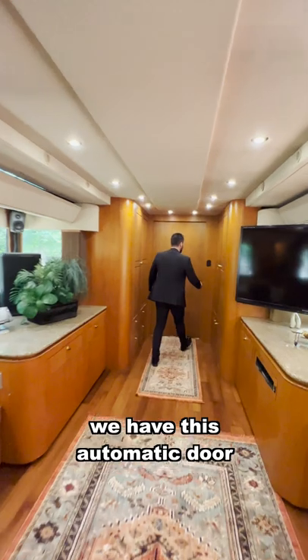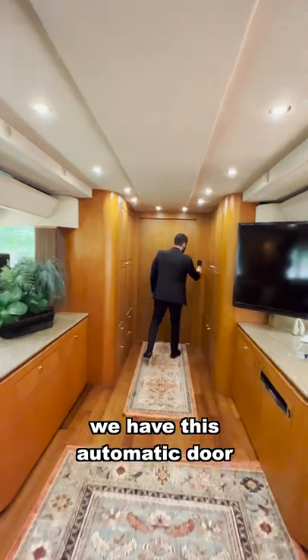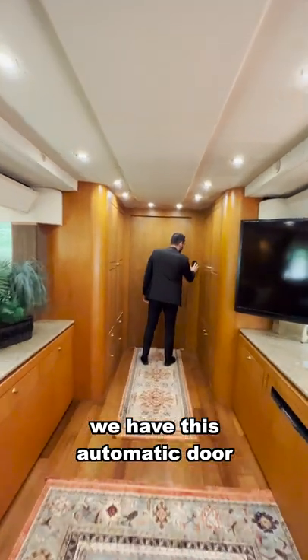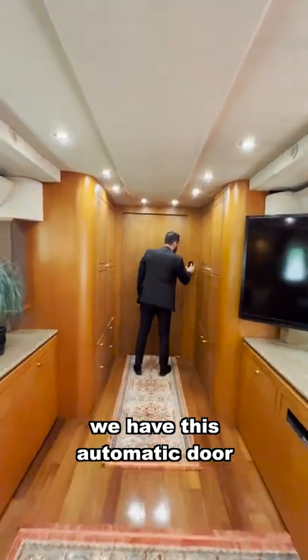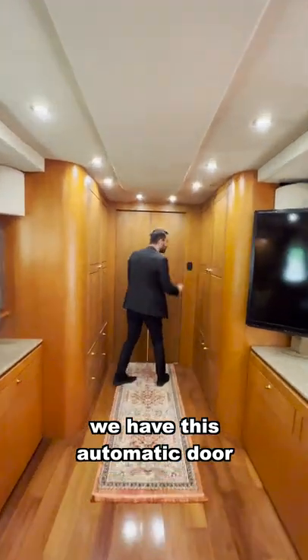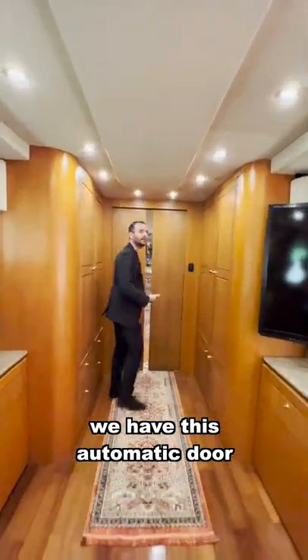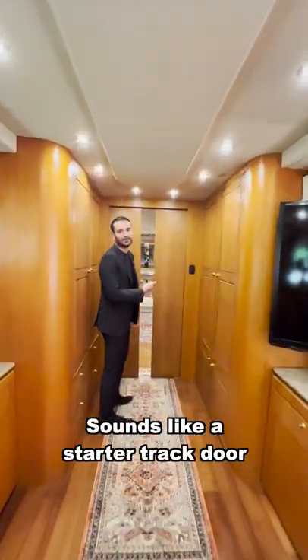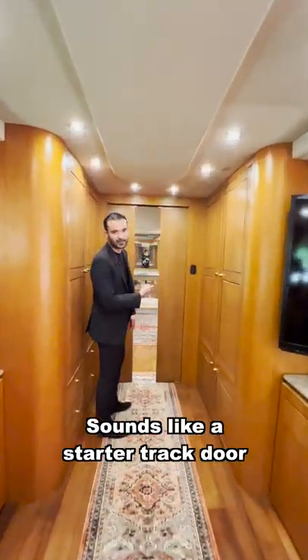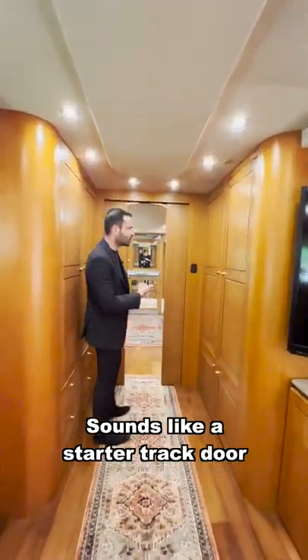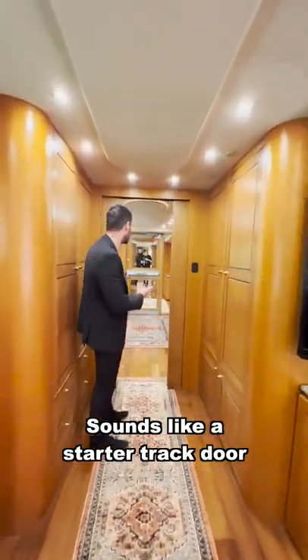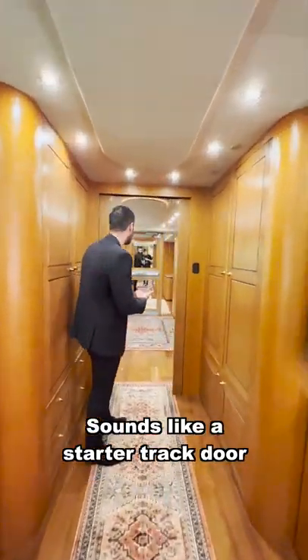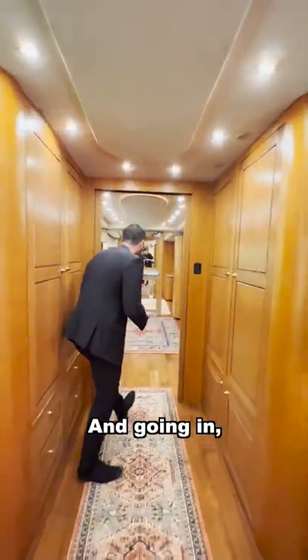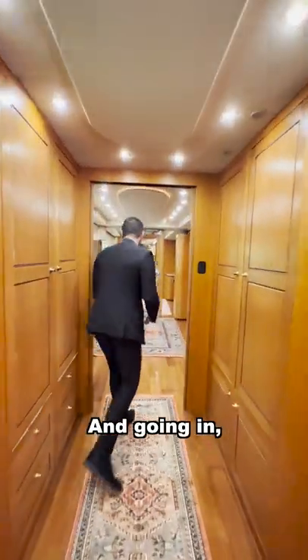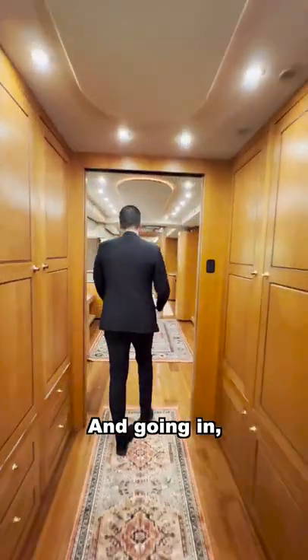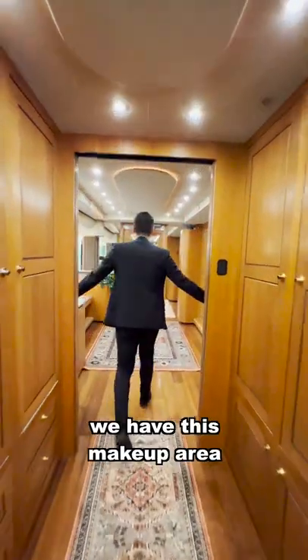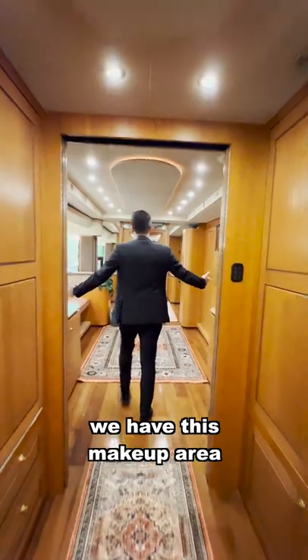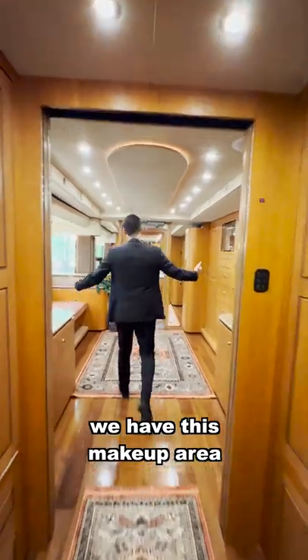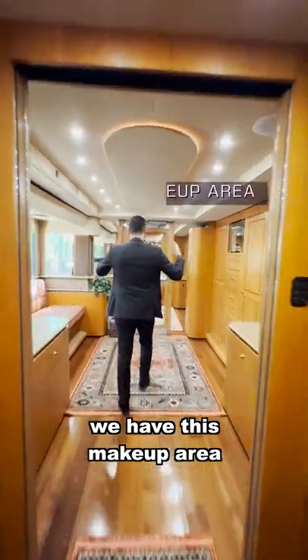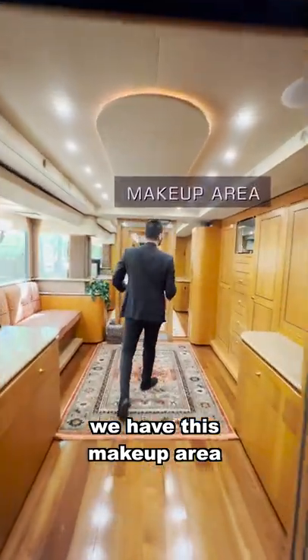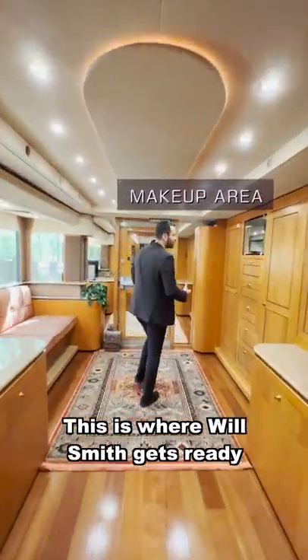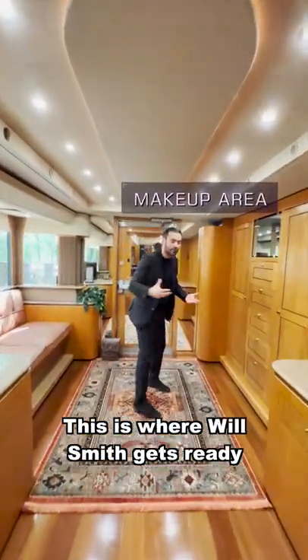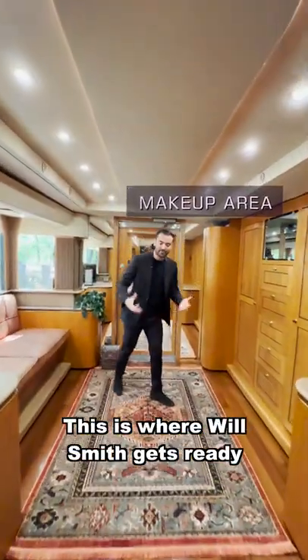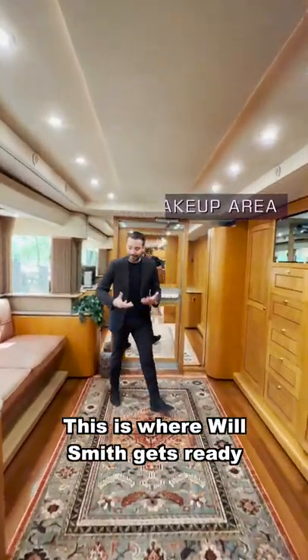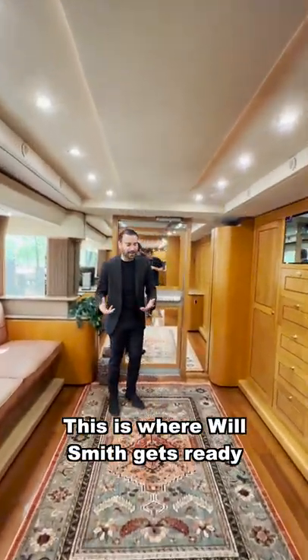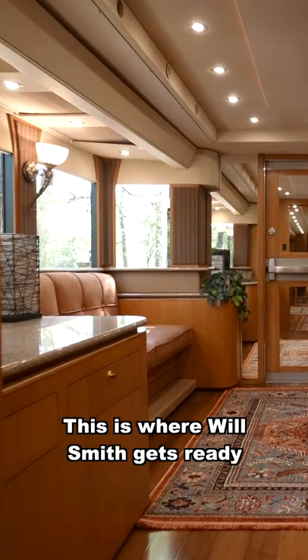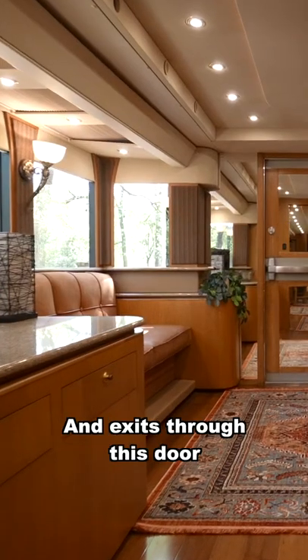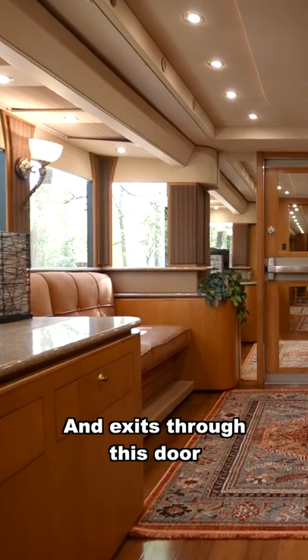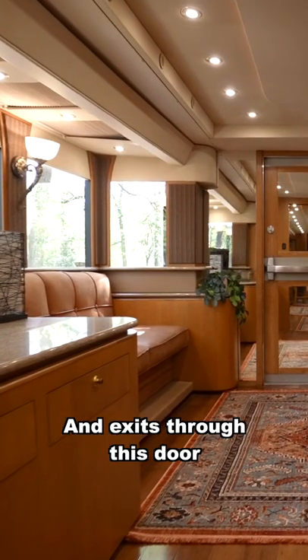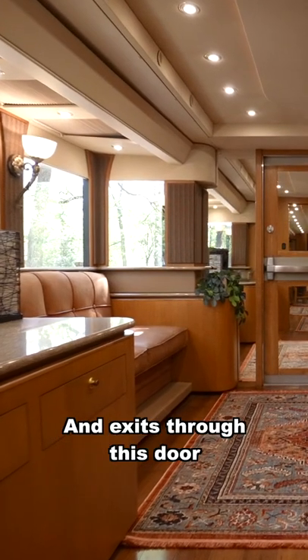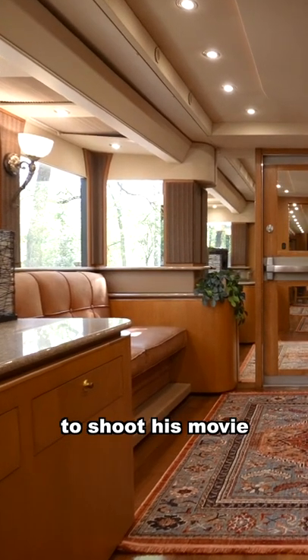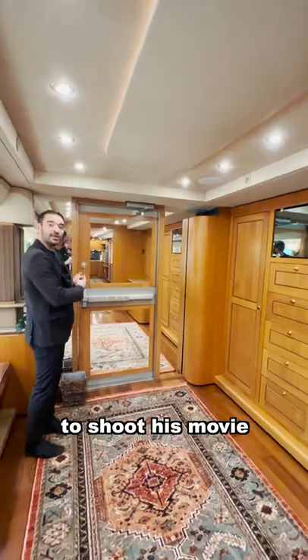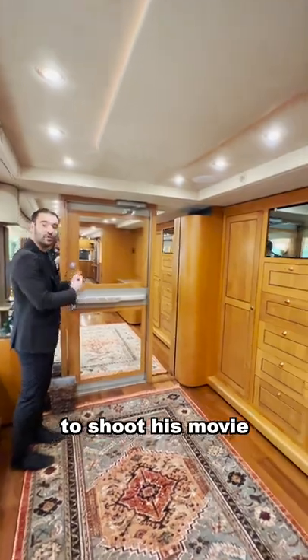Going through this side, we have this automatic door — sounds like a starter track door. And going in, we have this makeup area. This is where Will Smith gets ready and exits through this door to shoot his movie.